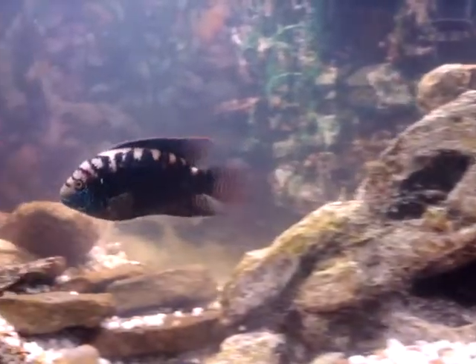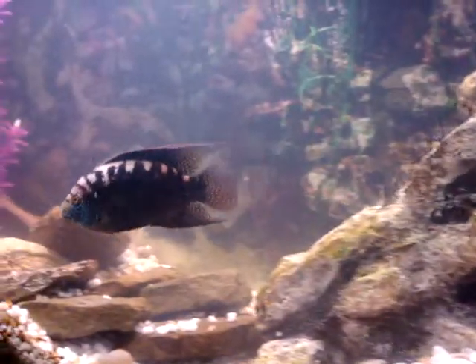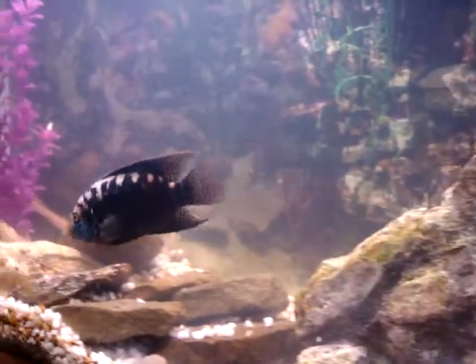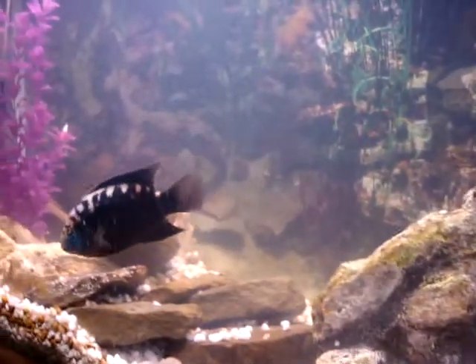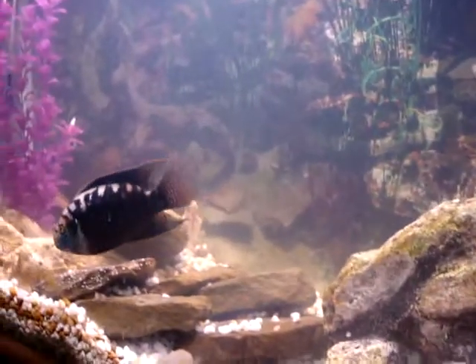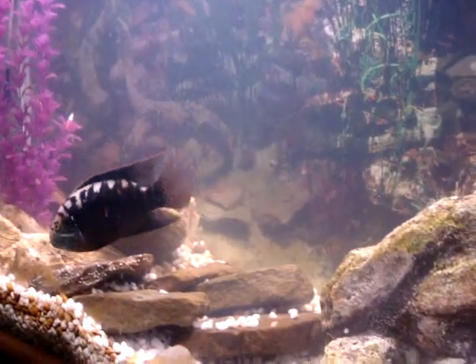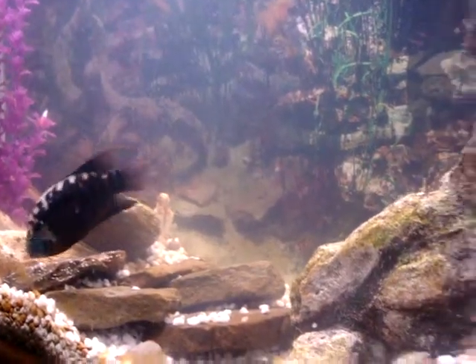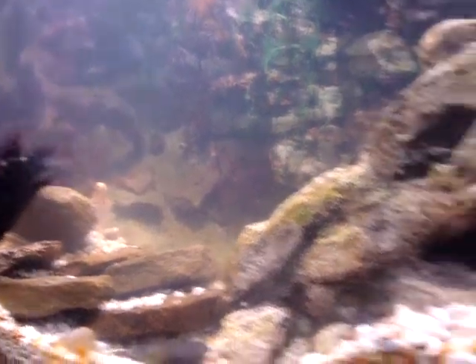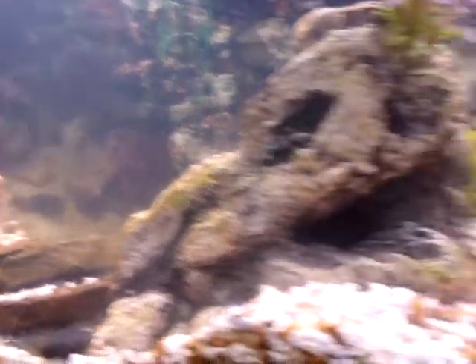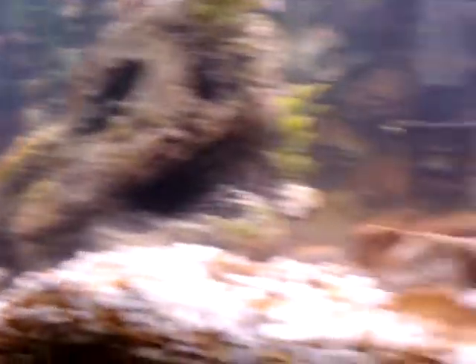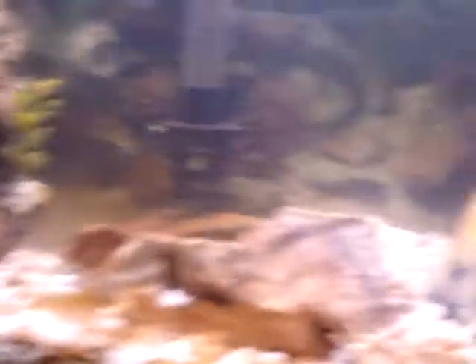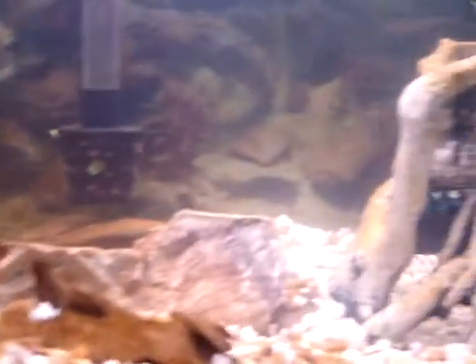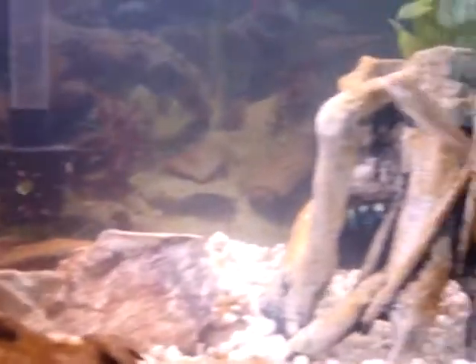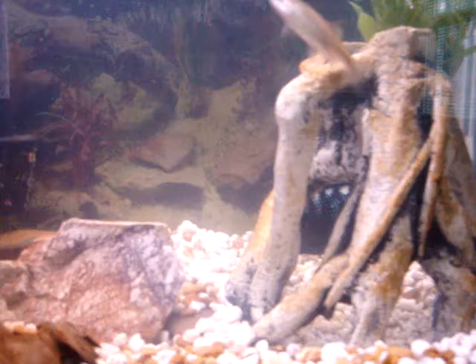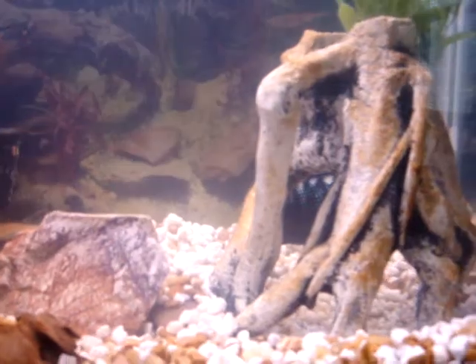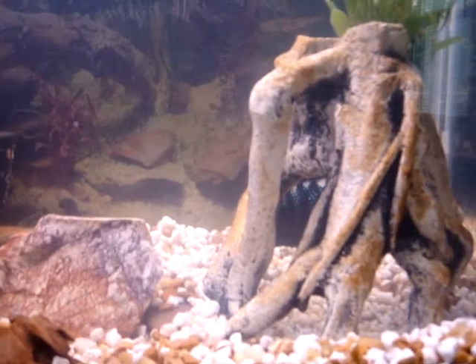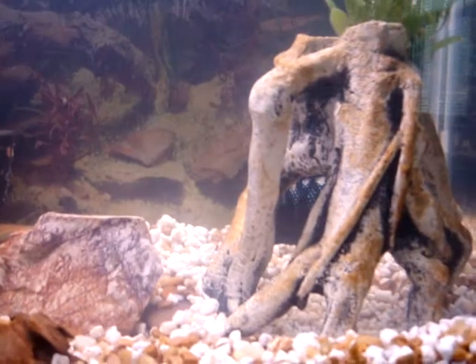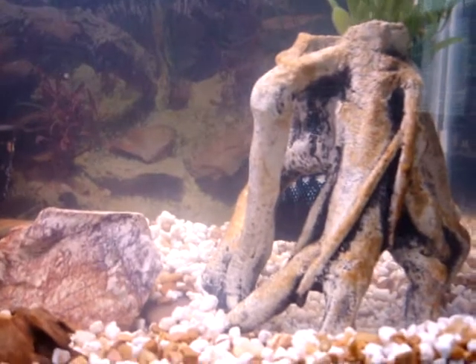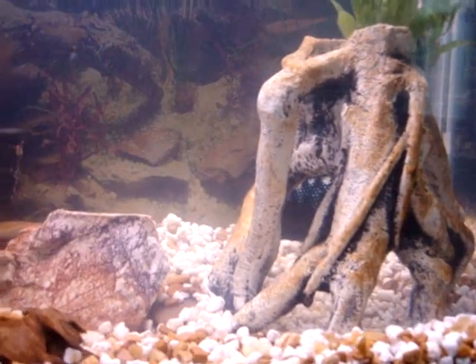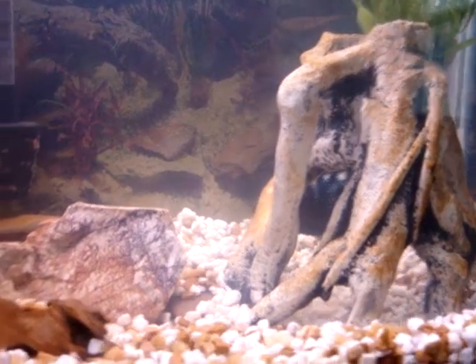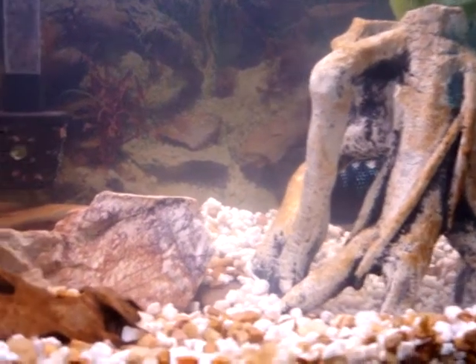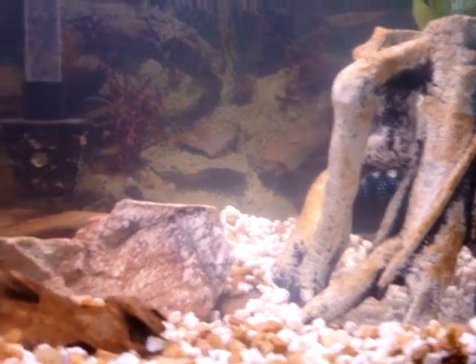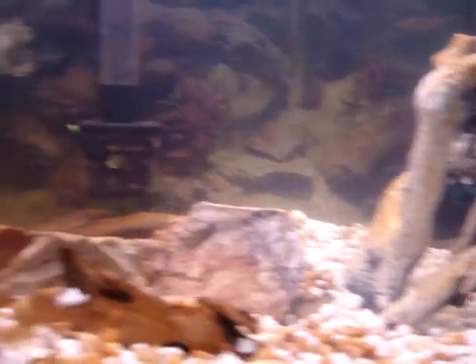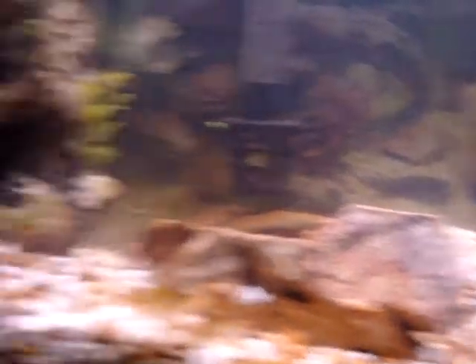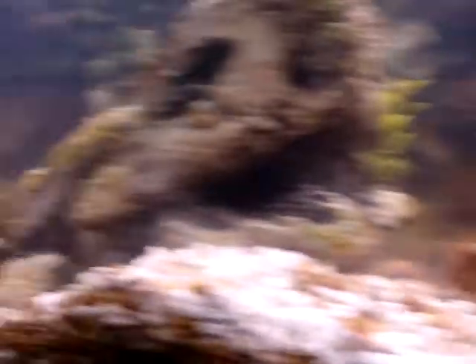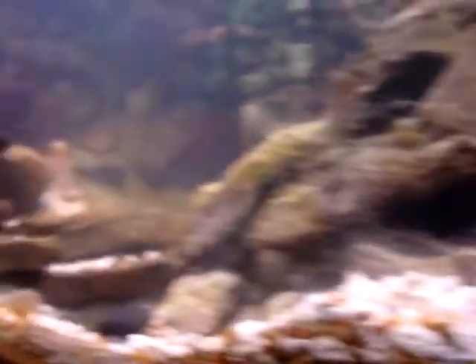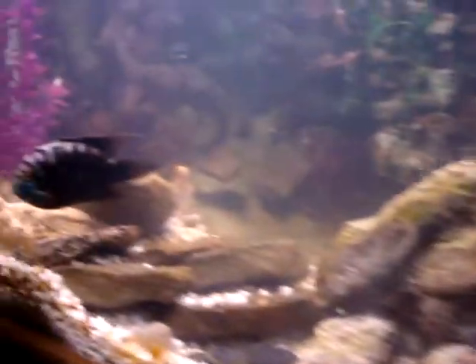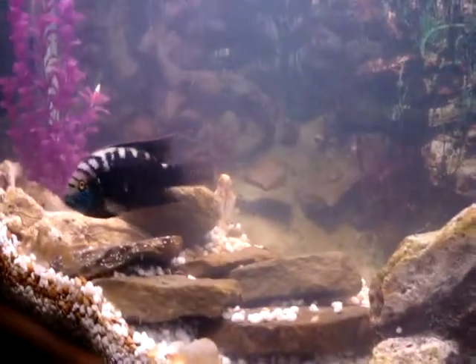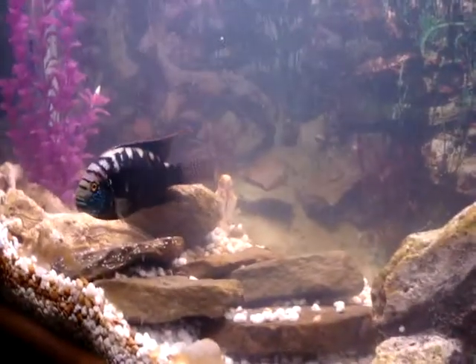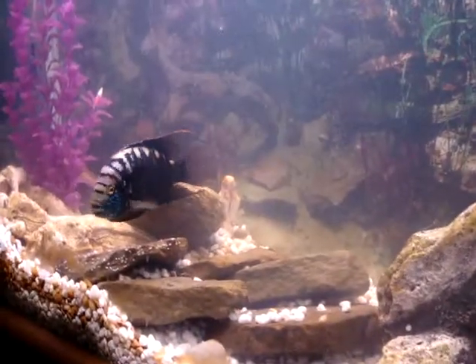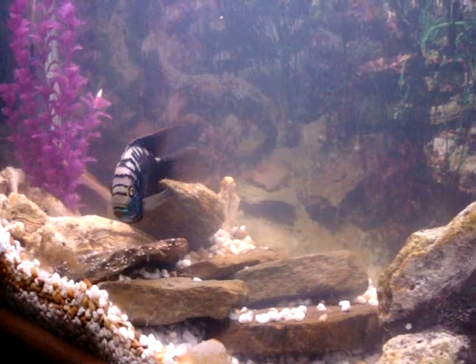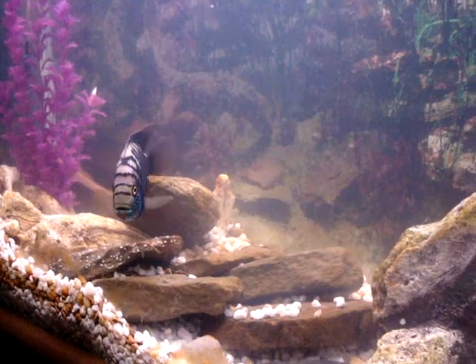The dark colors they're displaying right now is because they're being protective. They're not always that dark — they actually change color. They'll become real light. He's real dark right now.